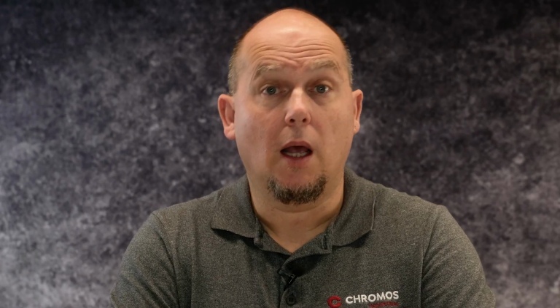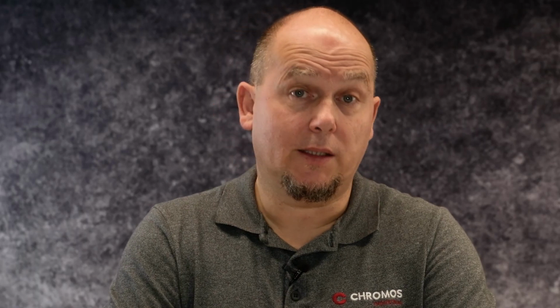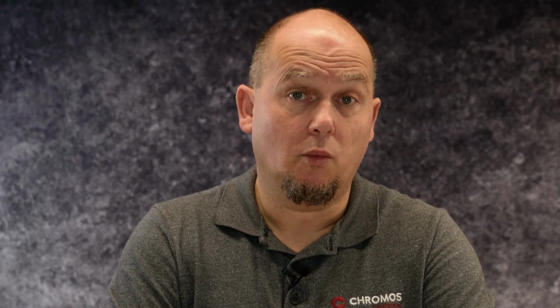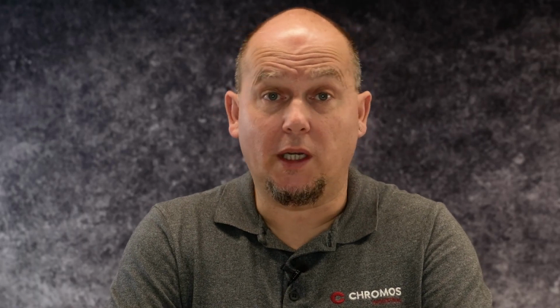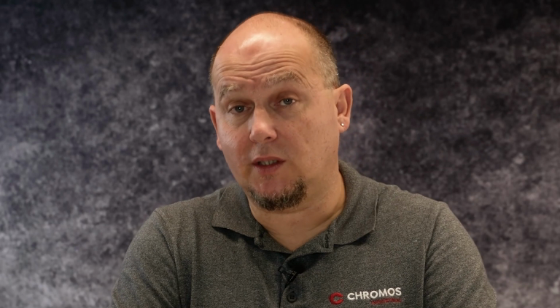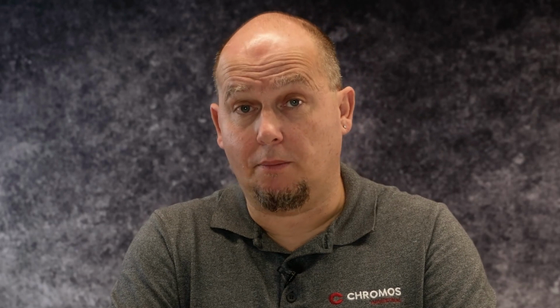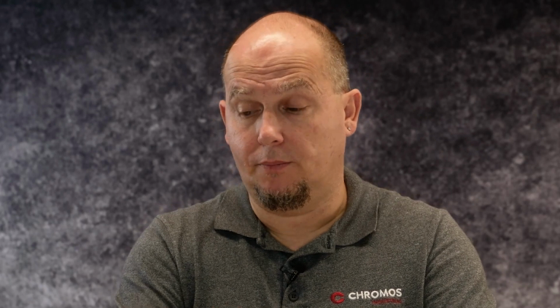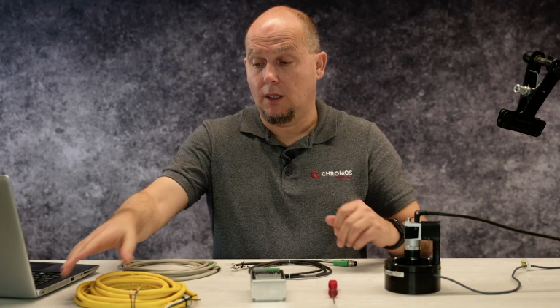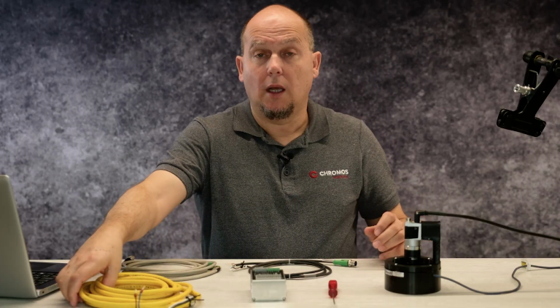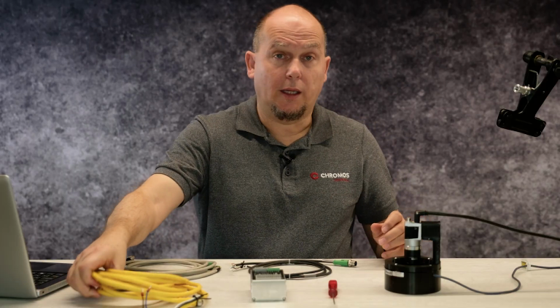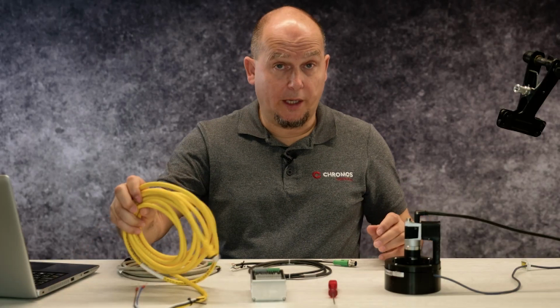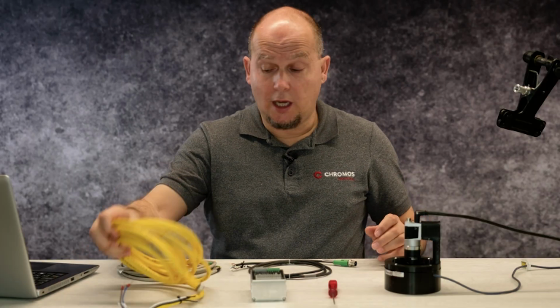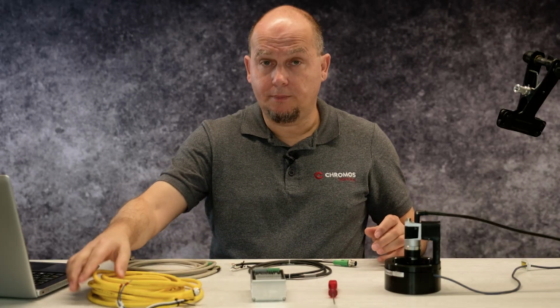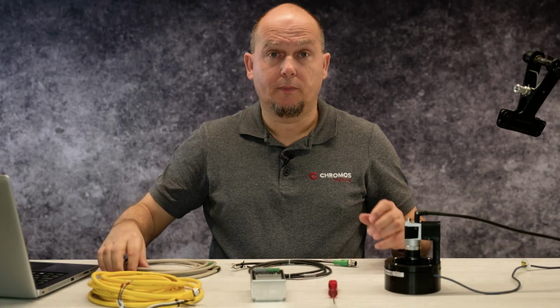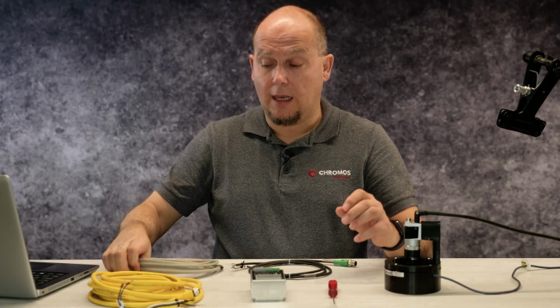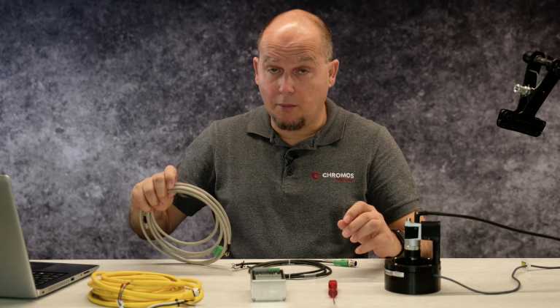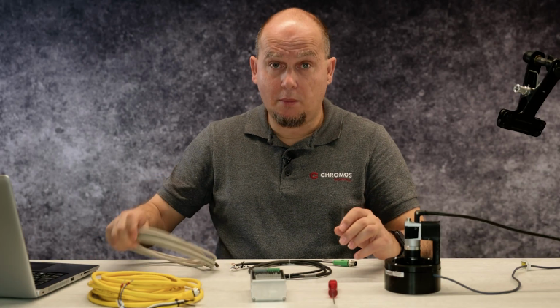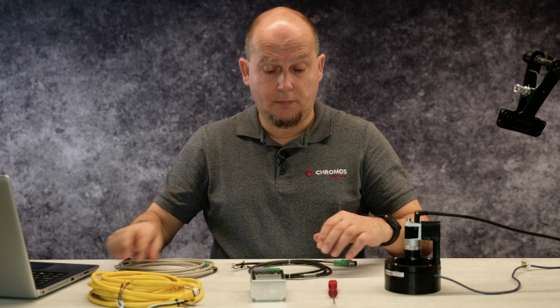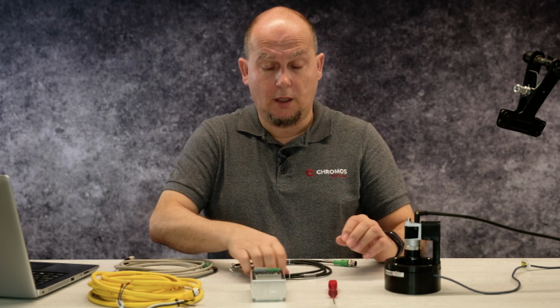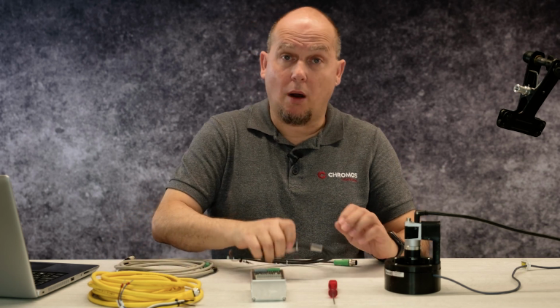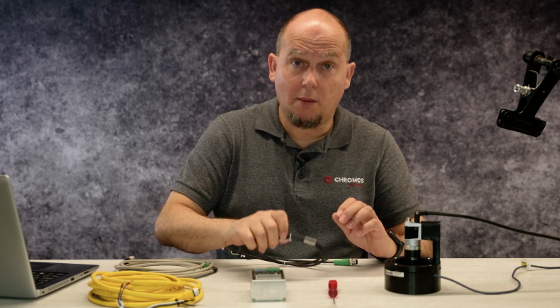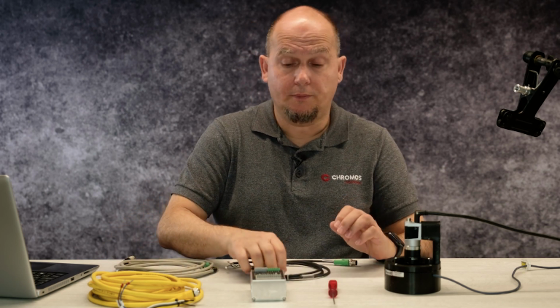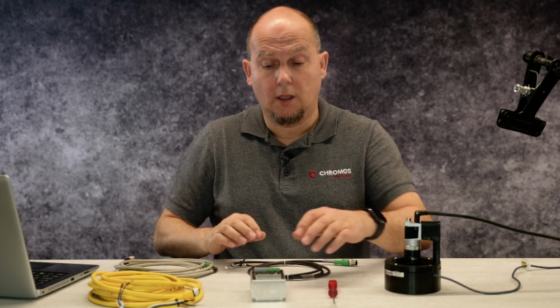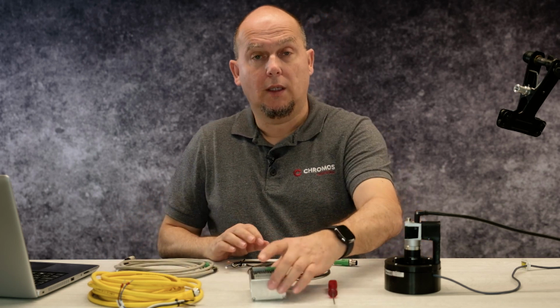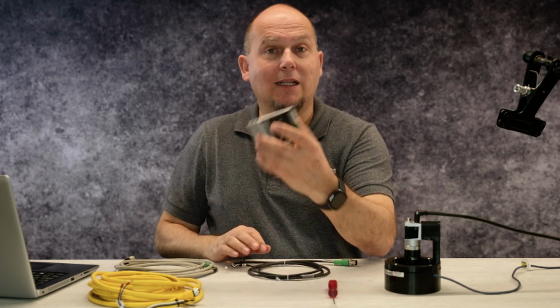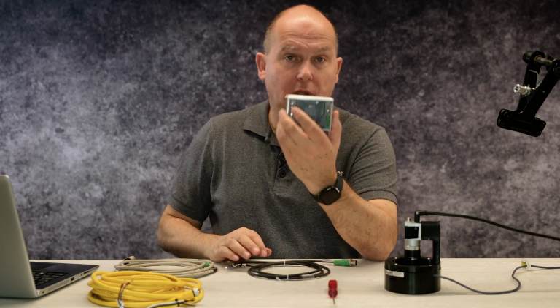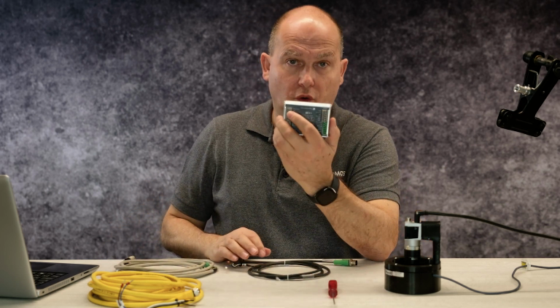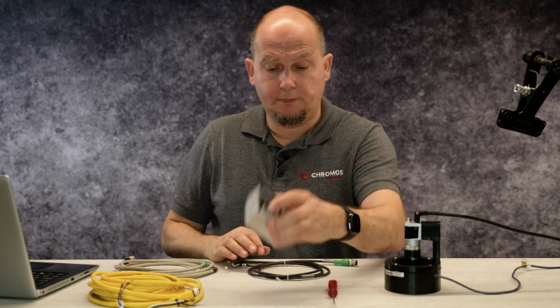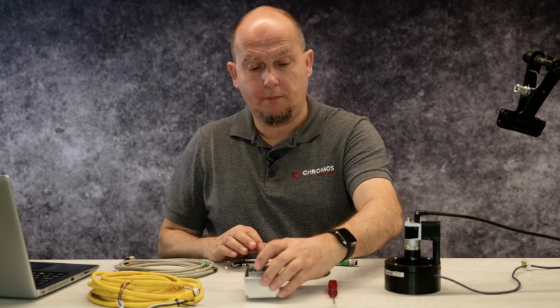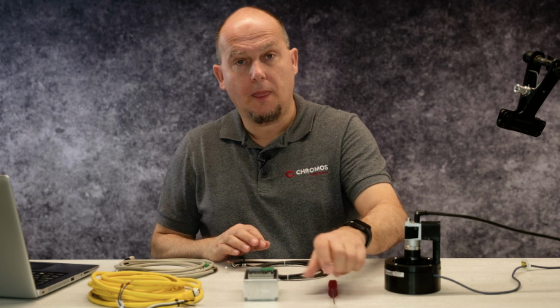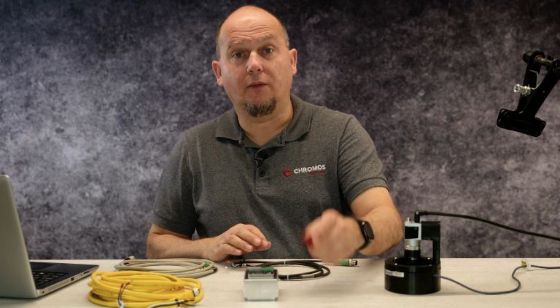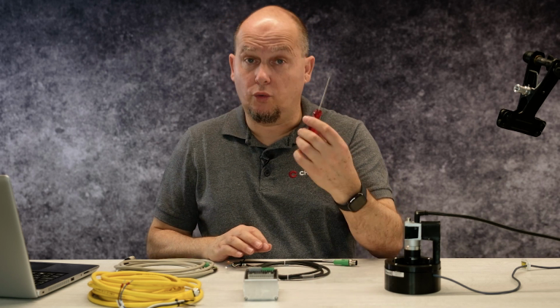Let's see what we need for the setup: an illumination cable, a camera cable, a power cable, the SLP controller, and a screwdriver.